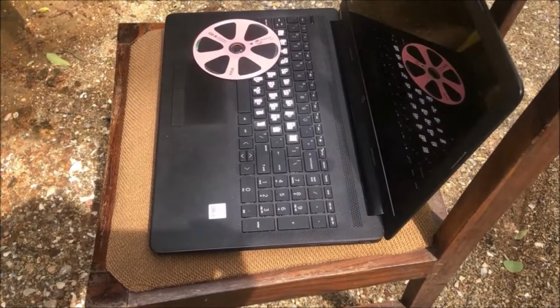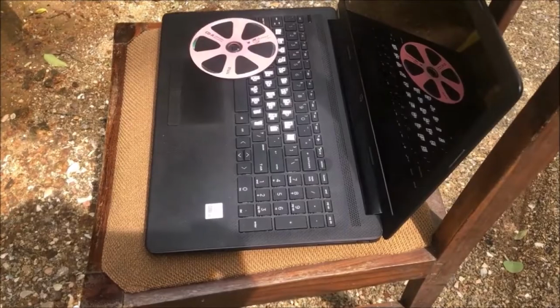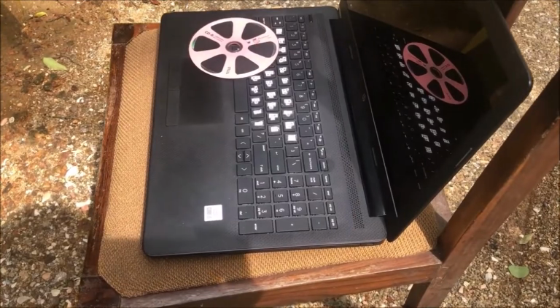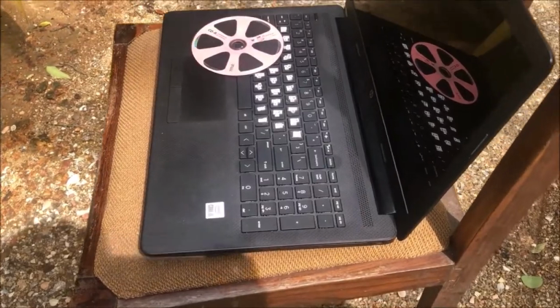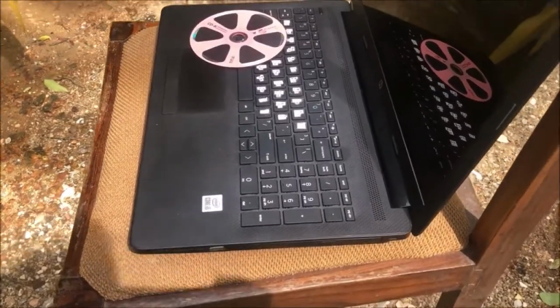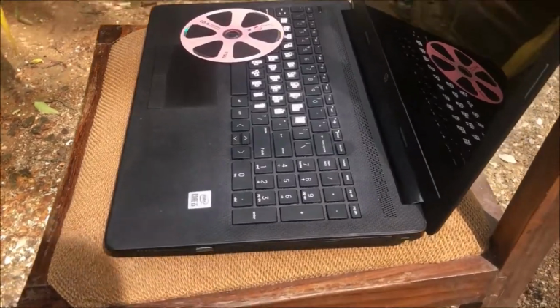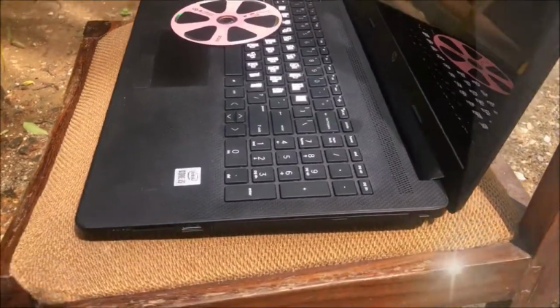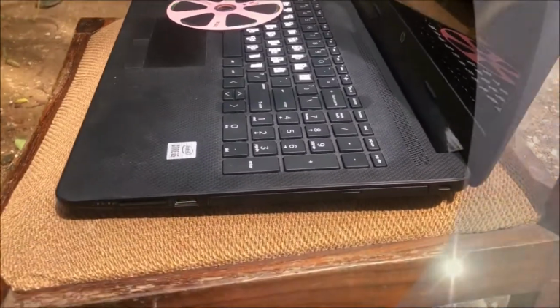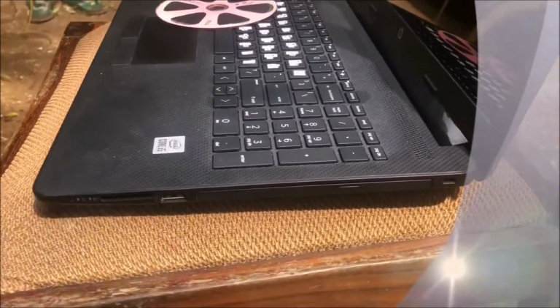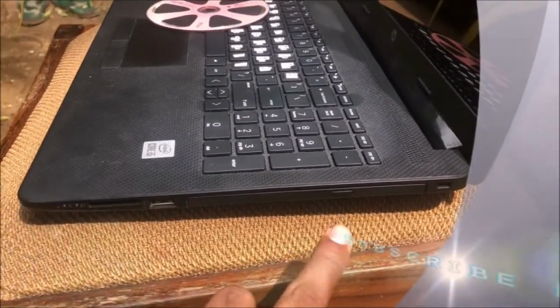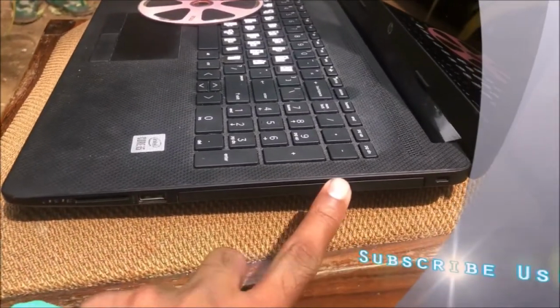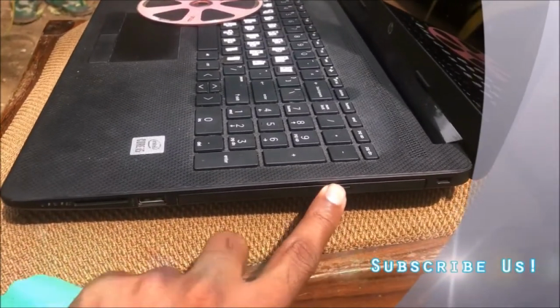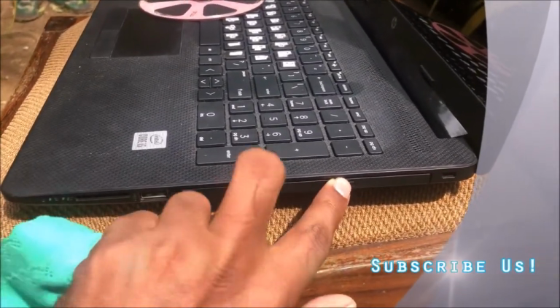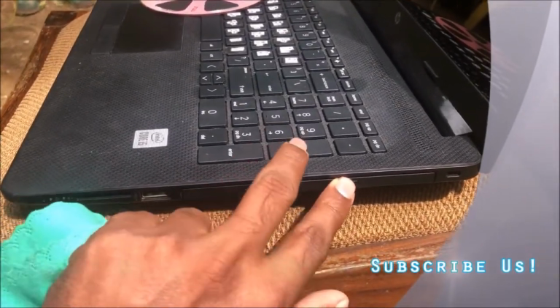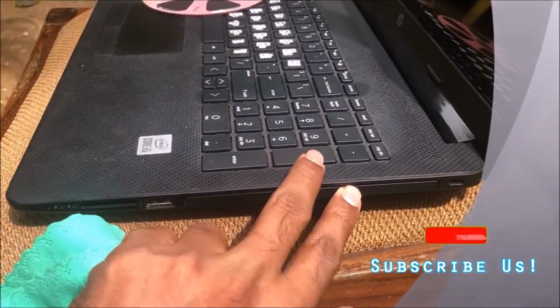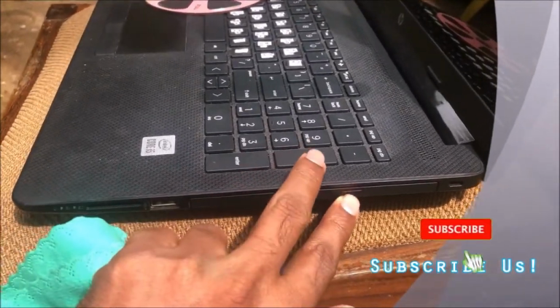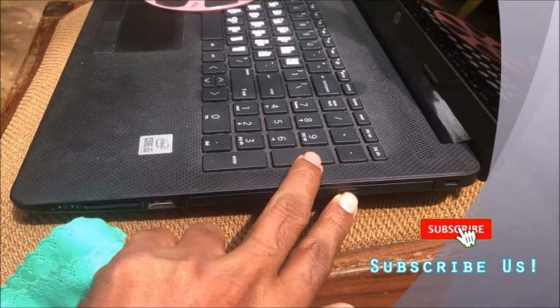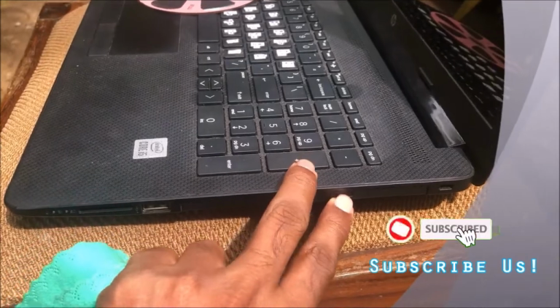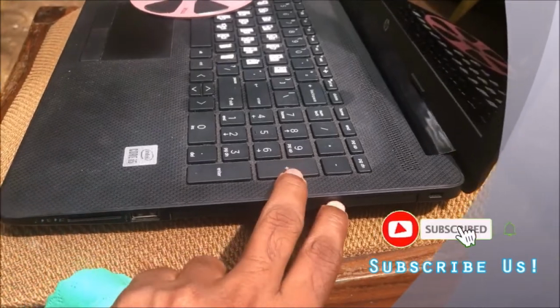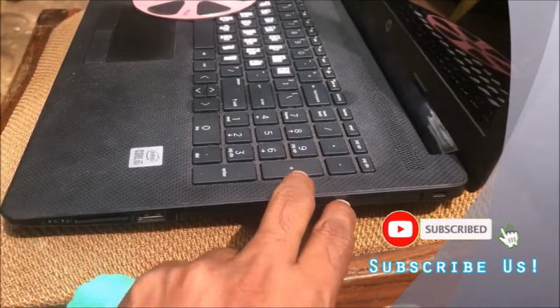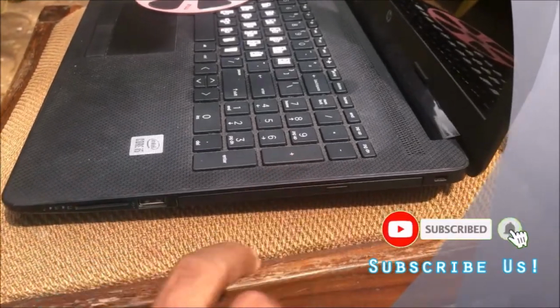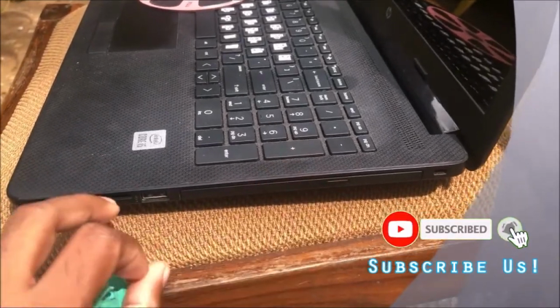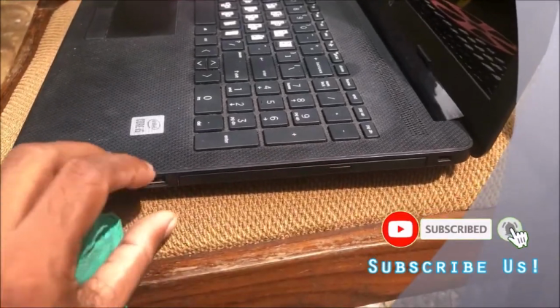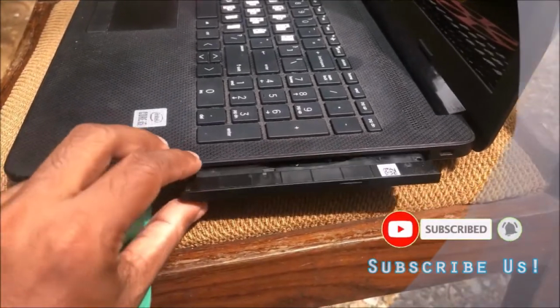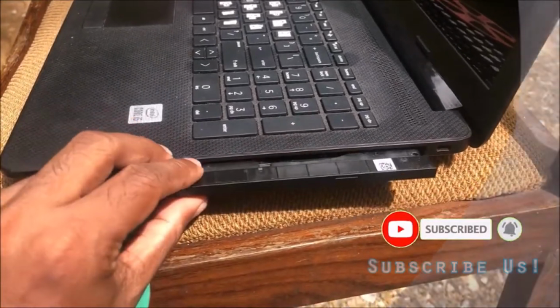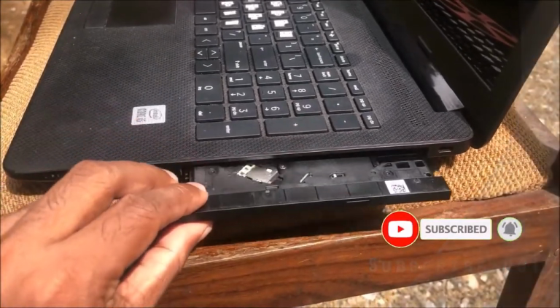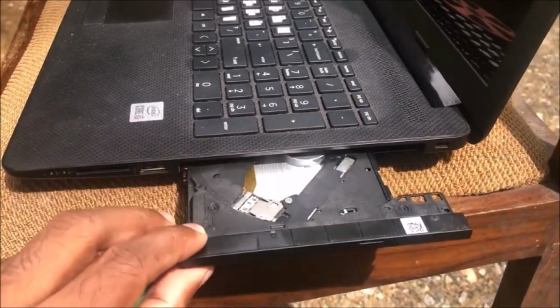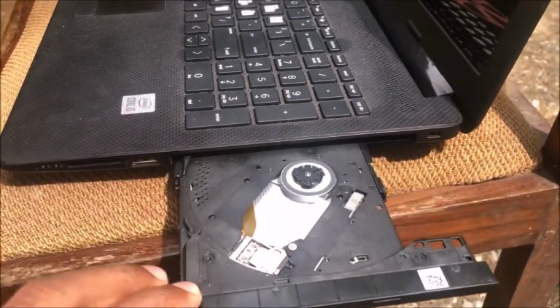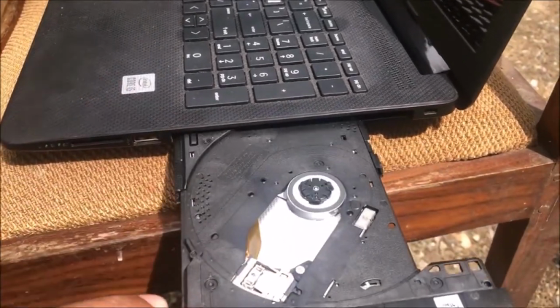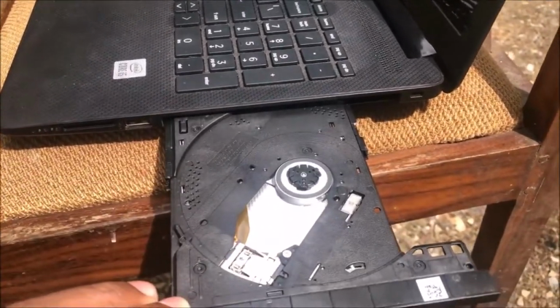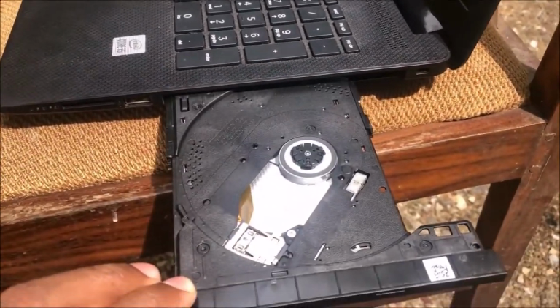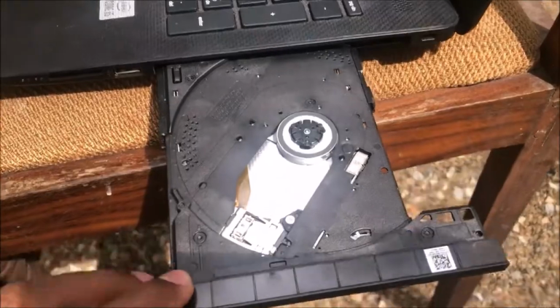First of all, you need to eject your CD or DVD rom. You can do it by pressing its button.